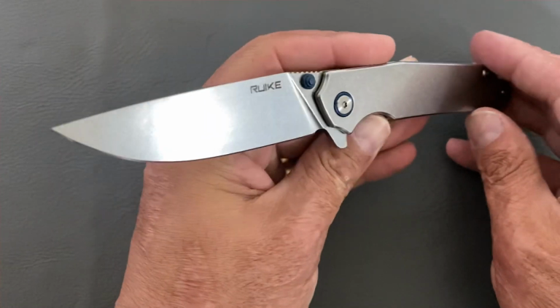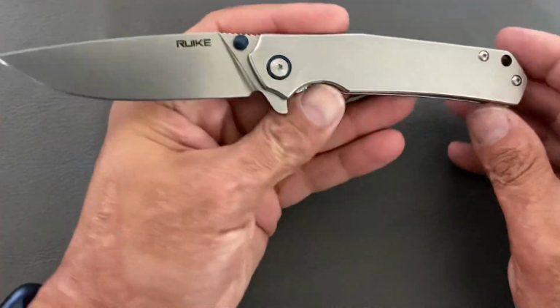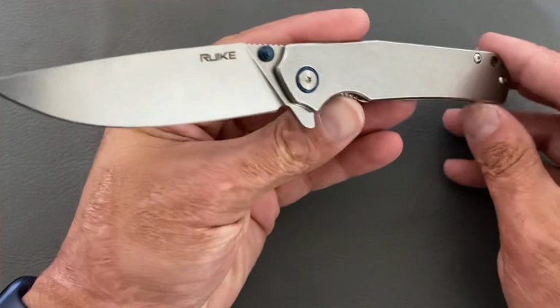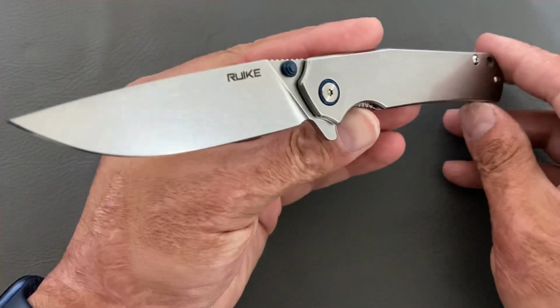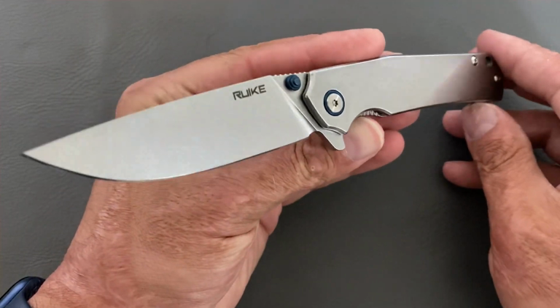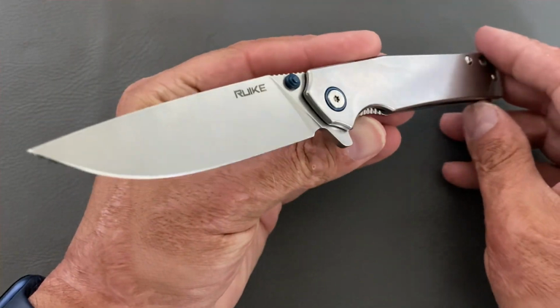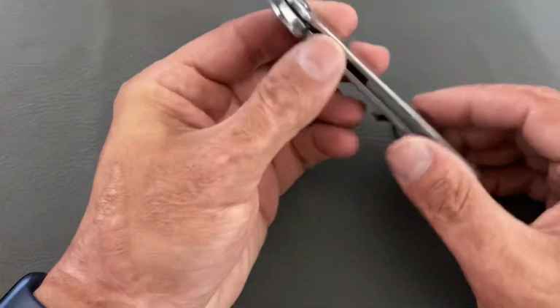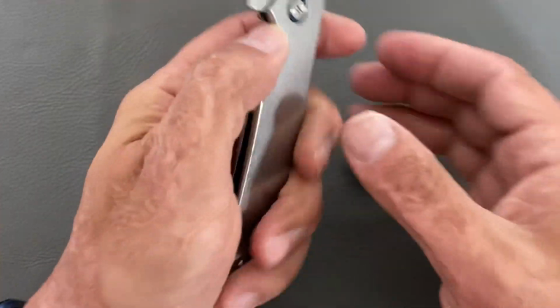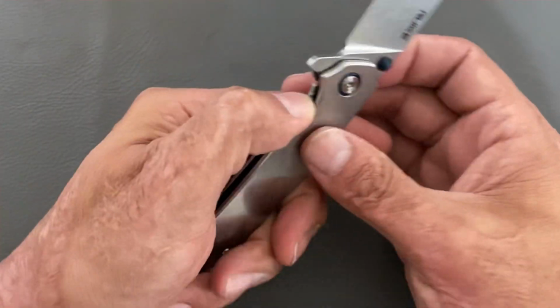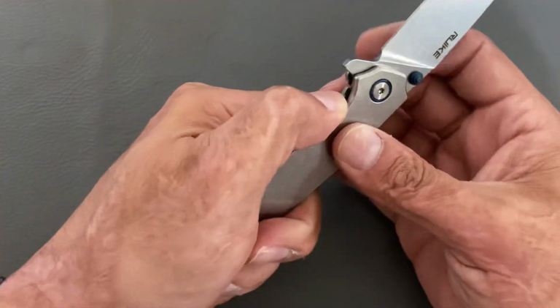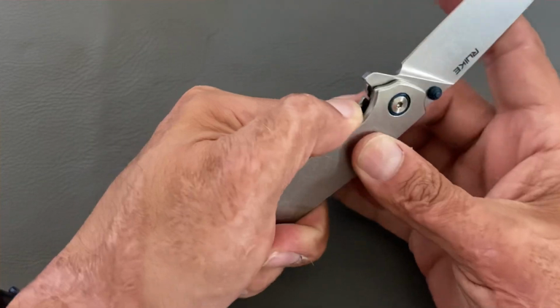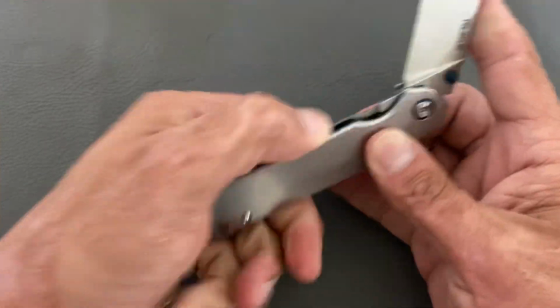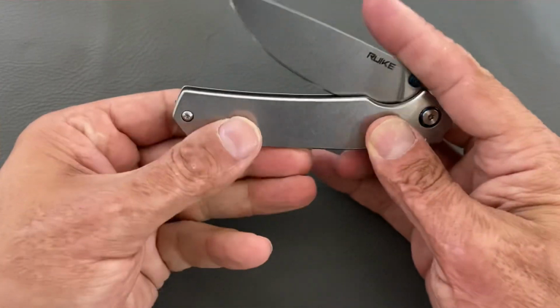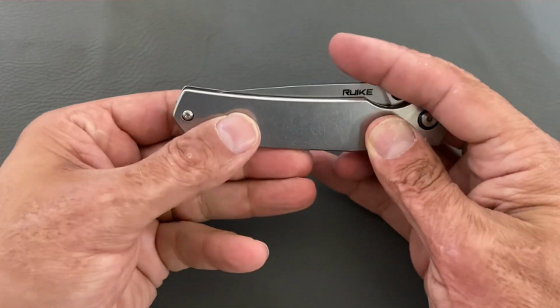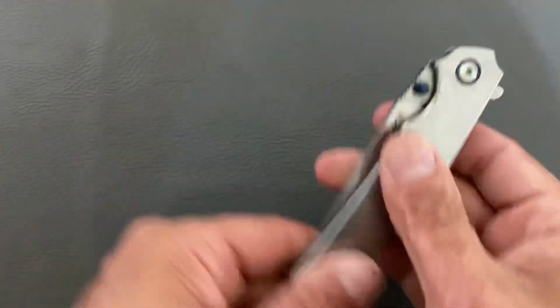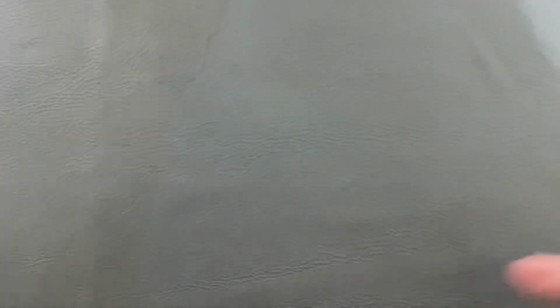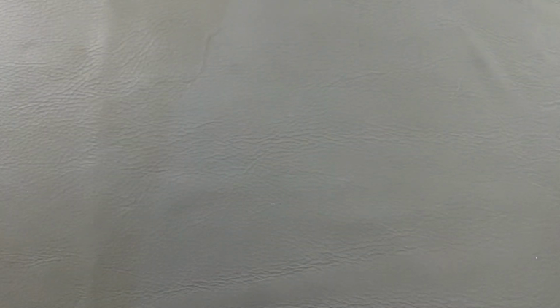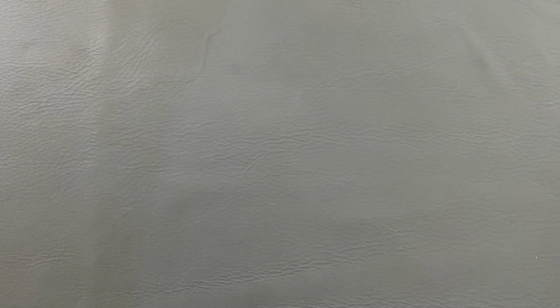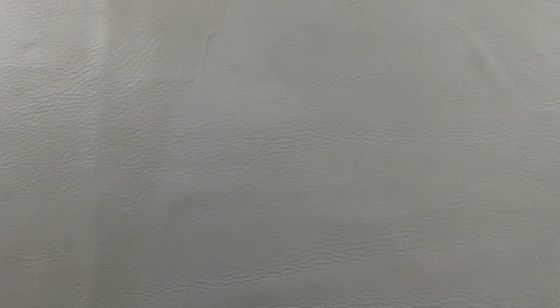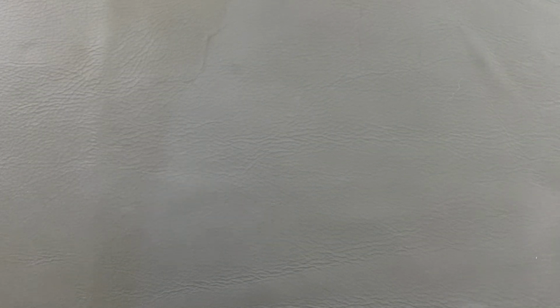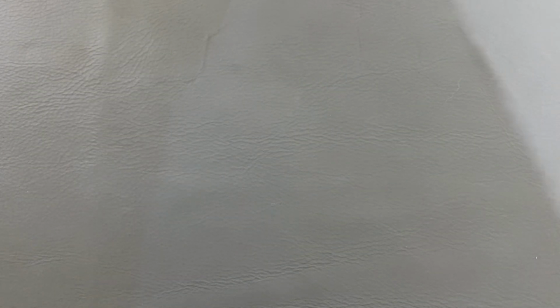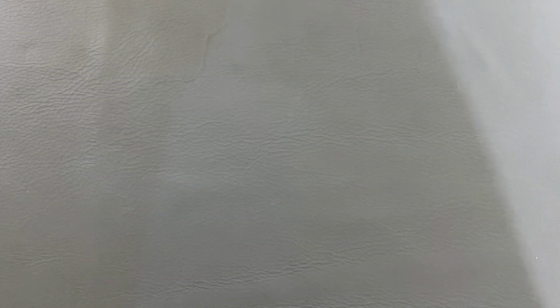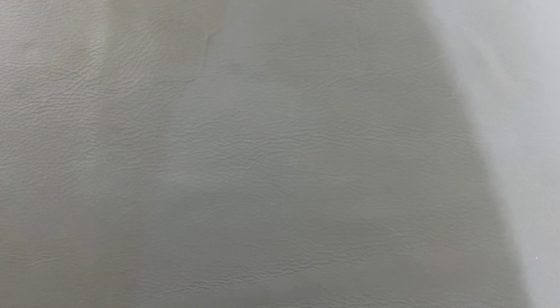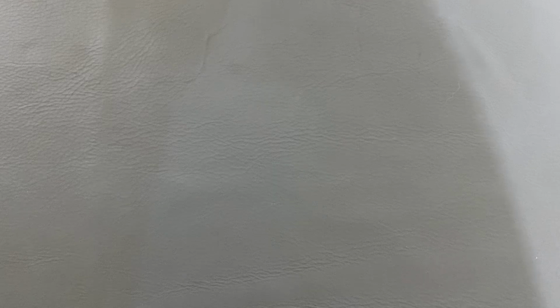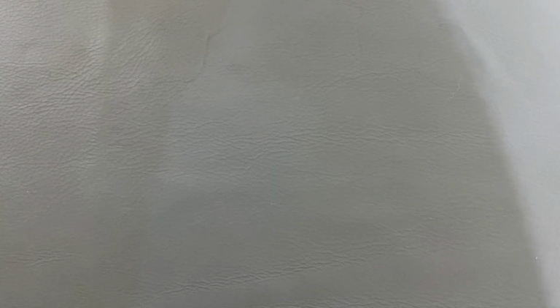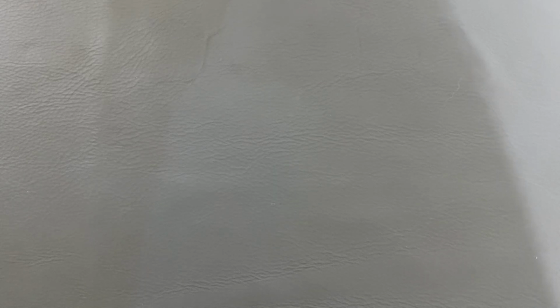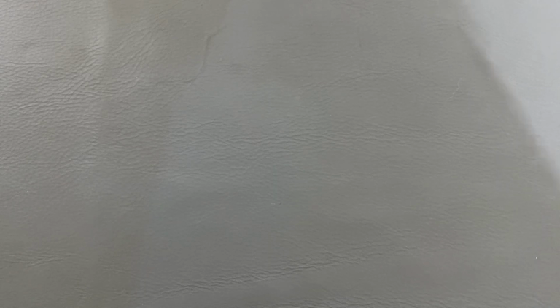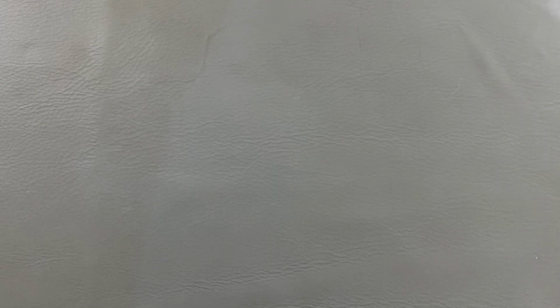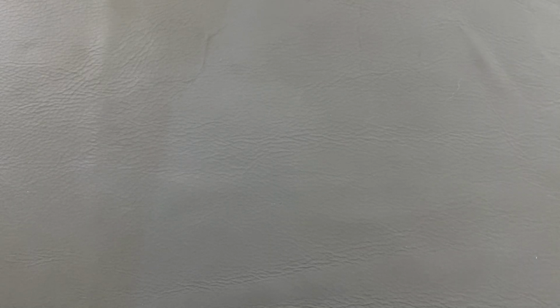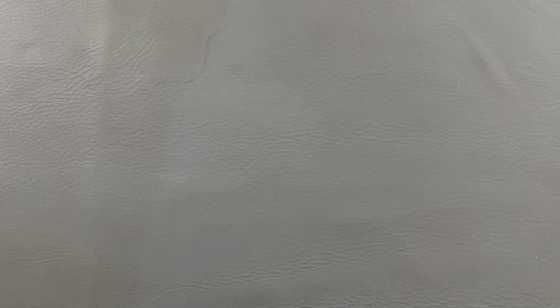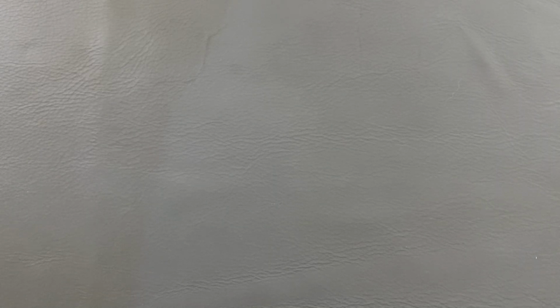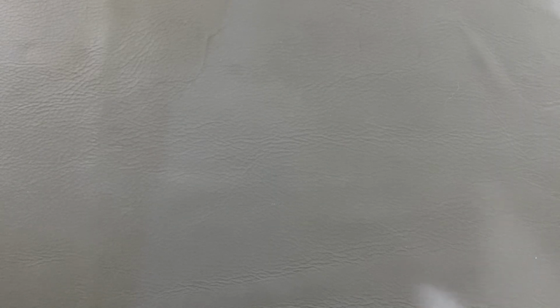Easy-access lock bar, completely centered, flow-through construction, tip-up right-hand carry. It has a blue pivot collar, blue thumb stud, and blue clip. I can go without the blue clip, but it's not that big of a deal. So that's the Rueich P801, coming in at $30.